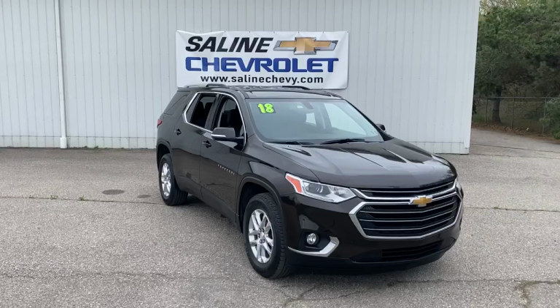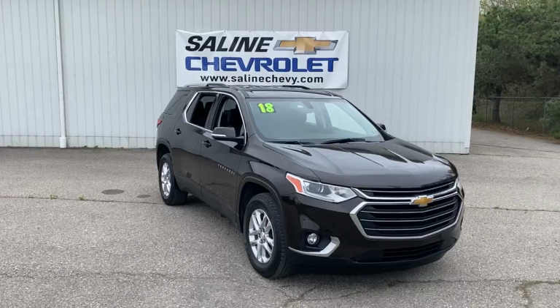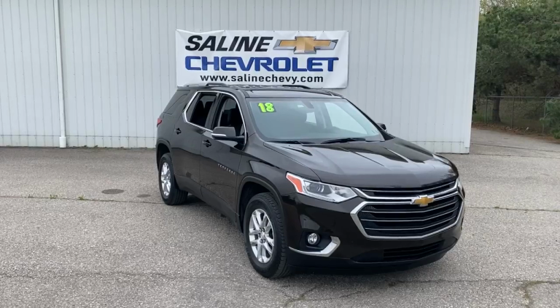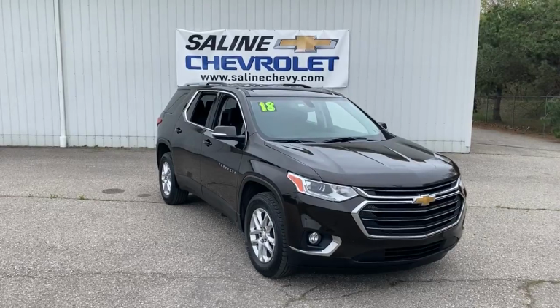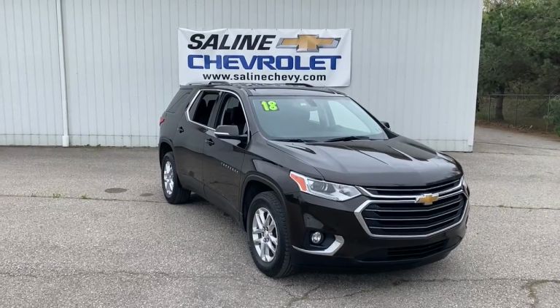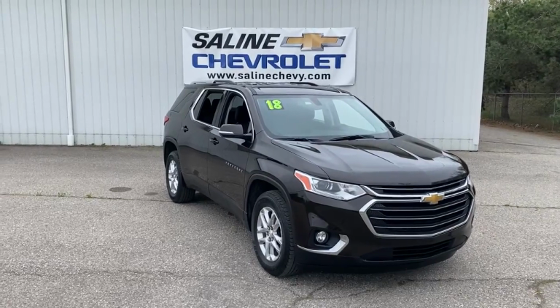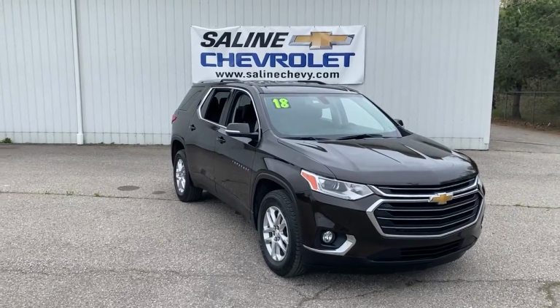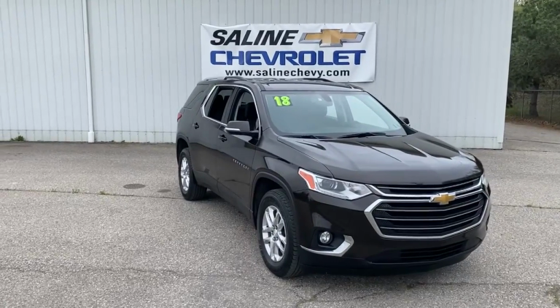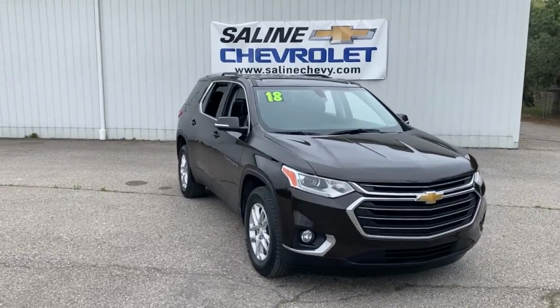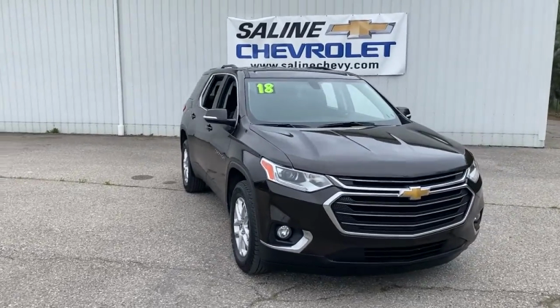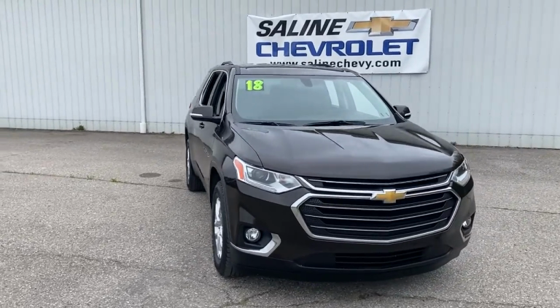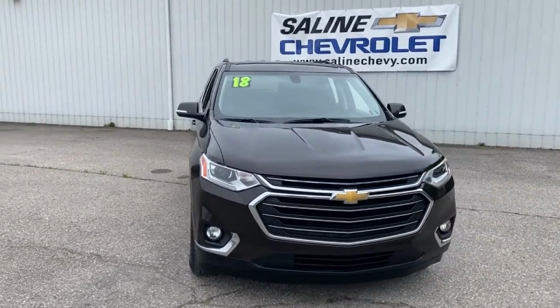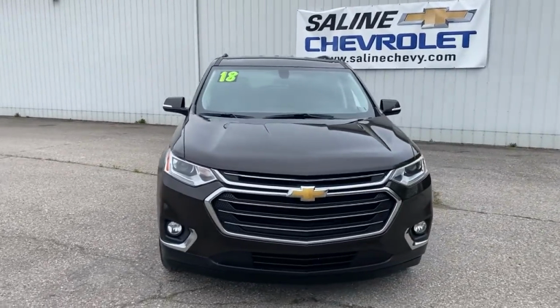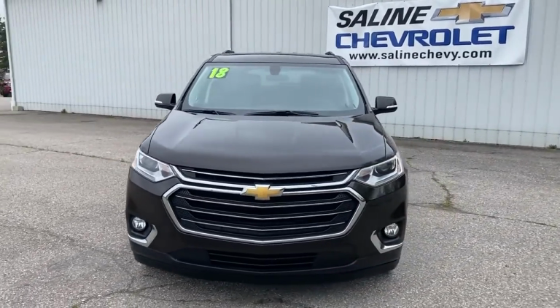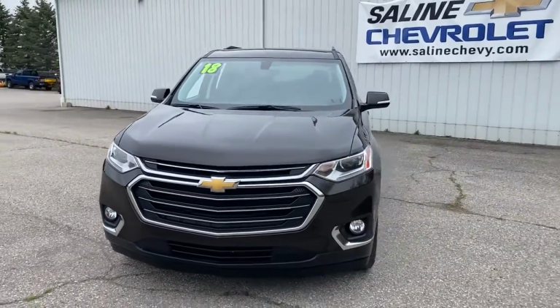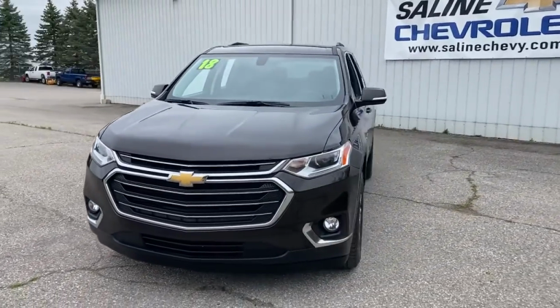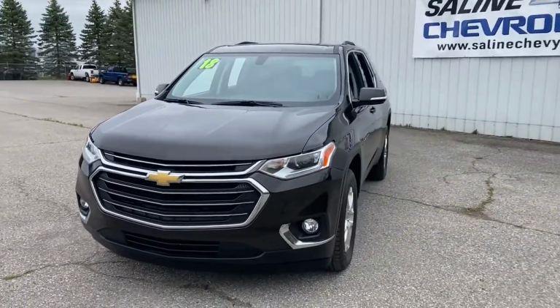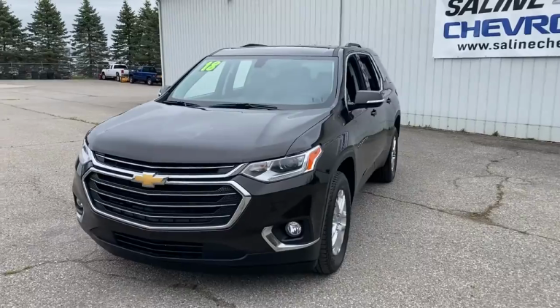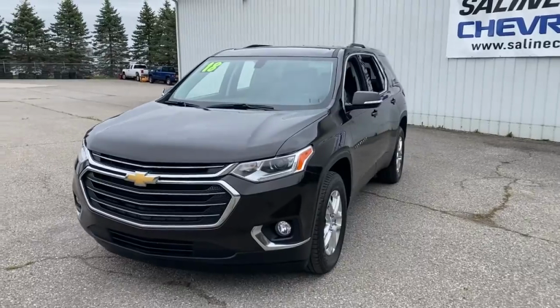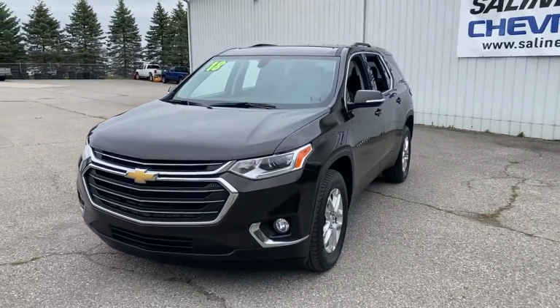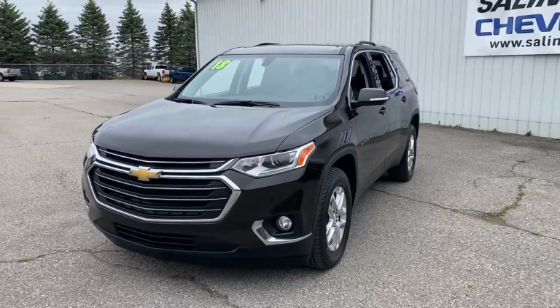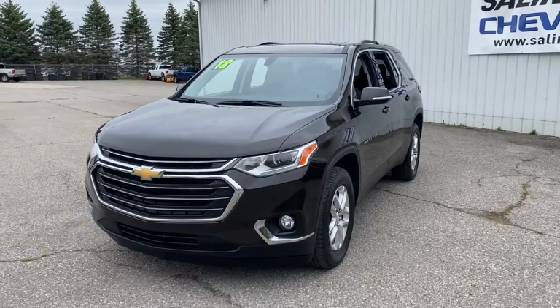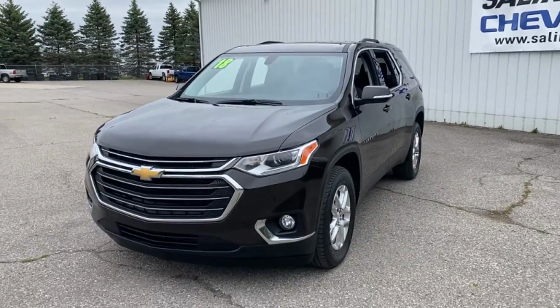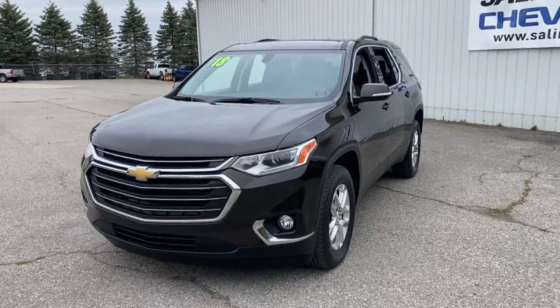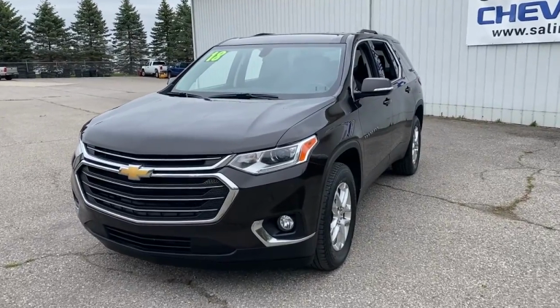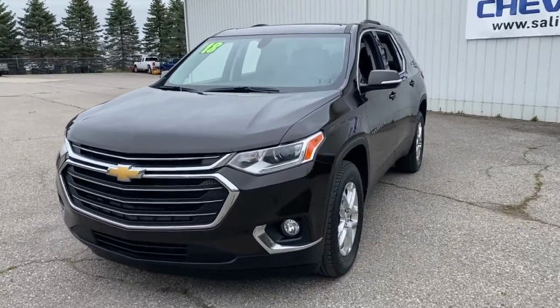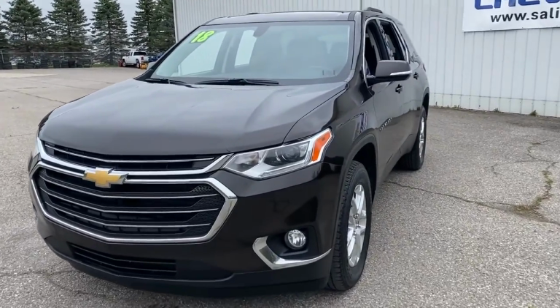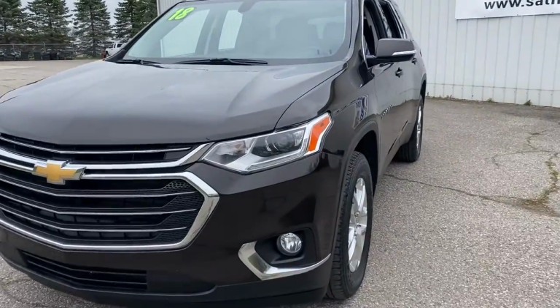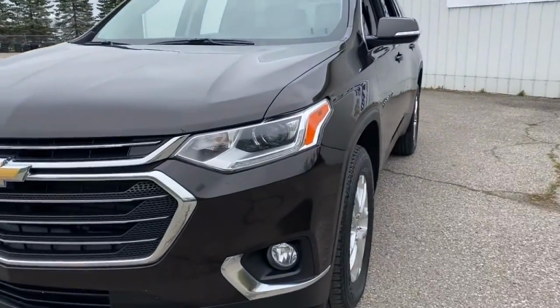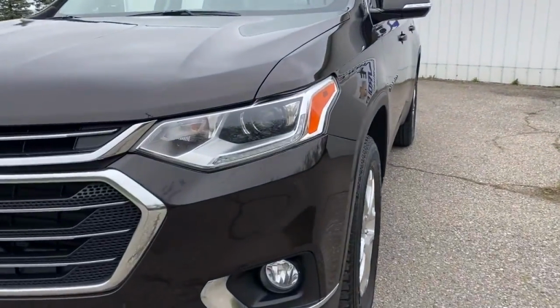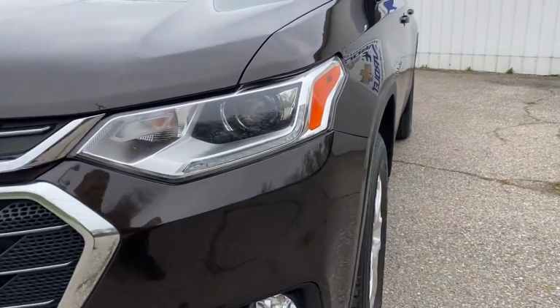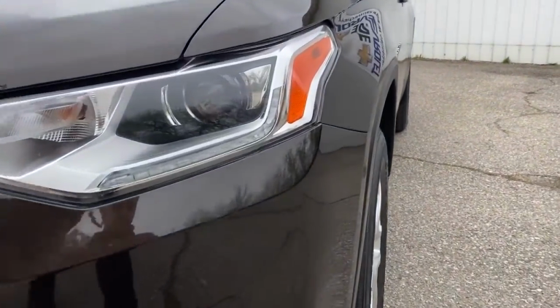You're going to love the 2018 Chevrolet Traverse. With less than 50,000 miles on the odometer, this vehicle provides excellent value.